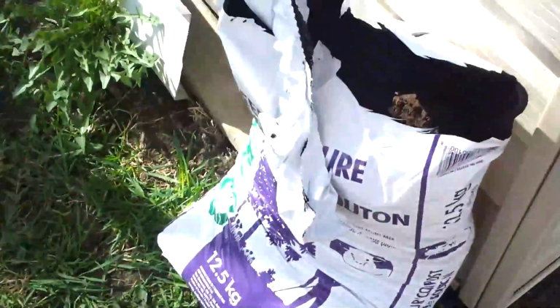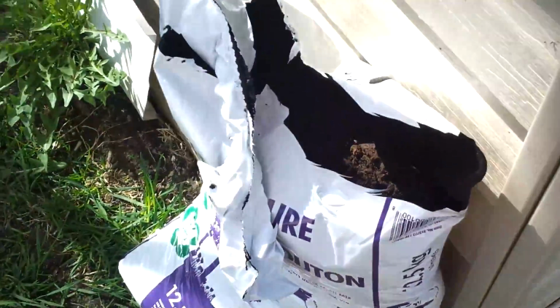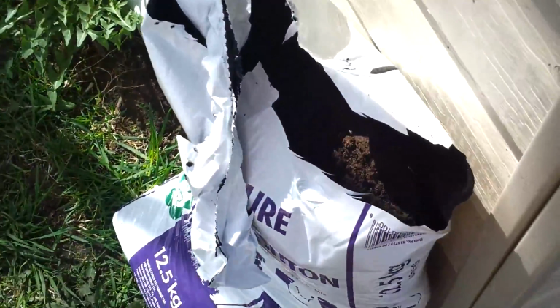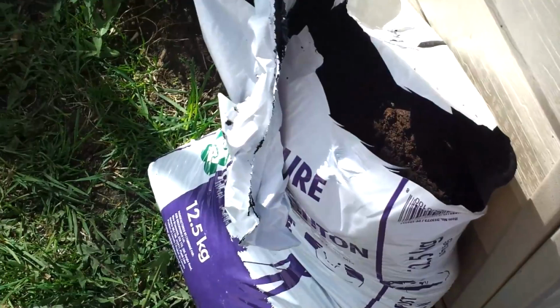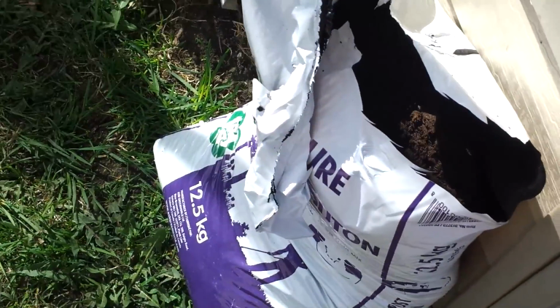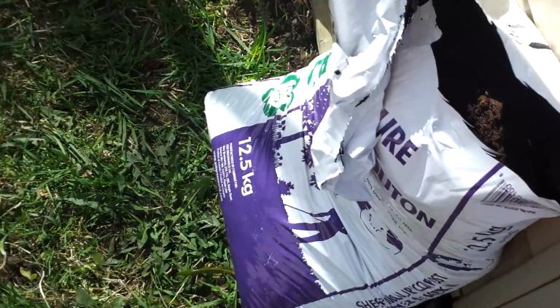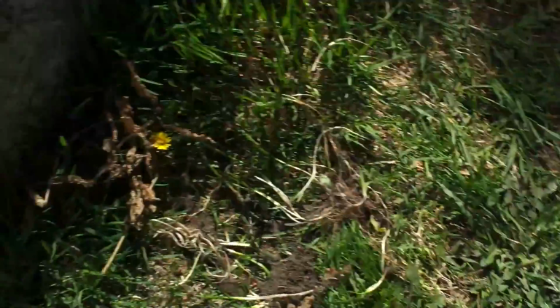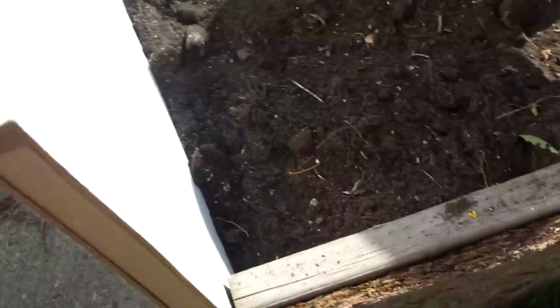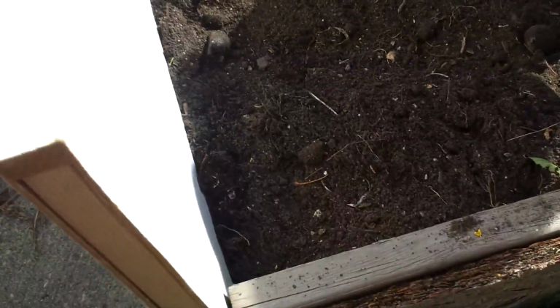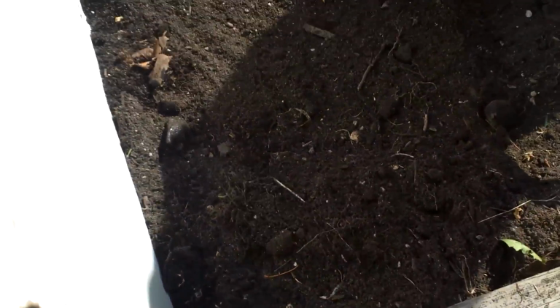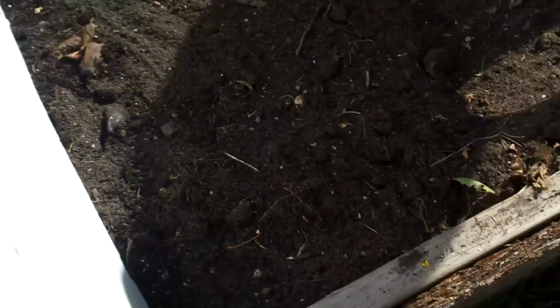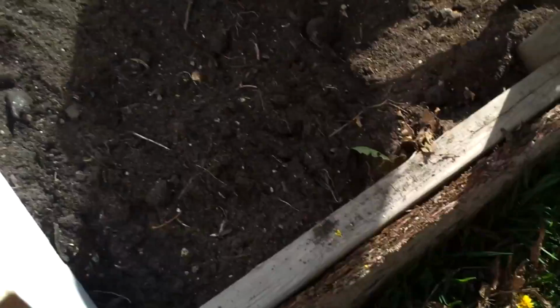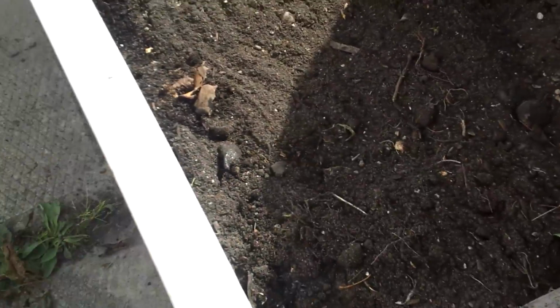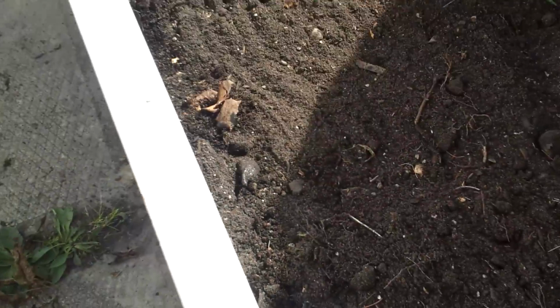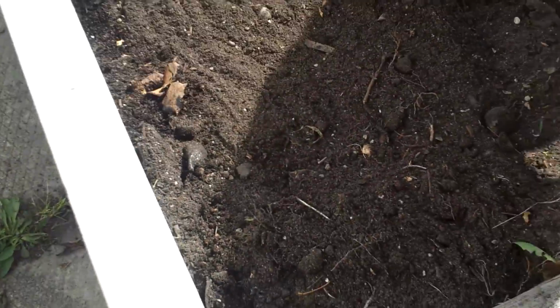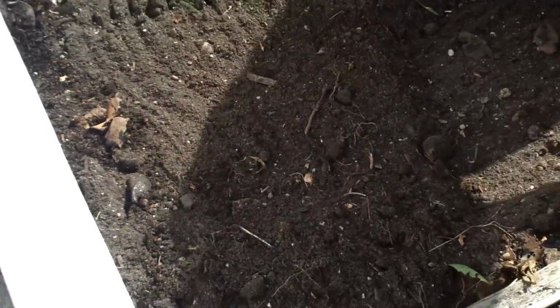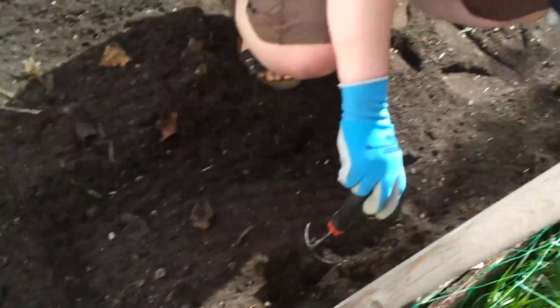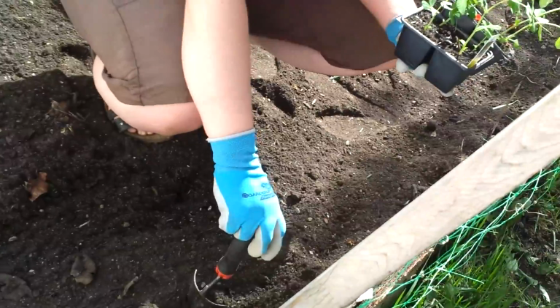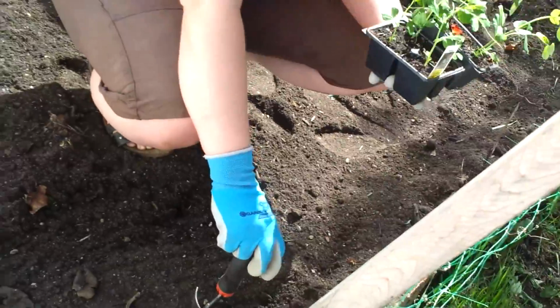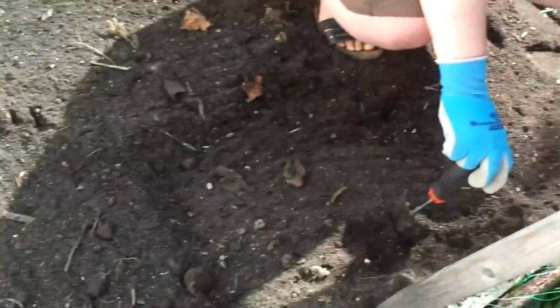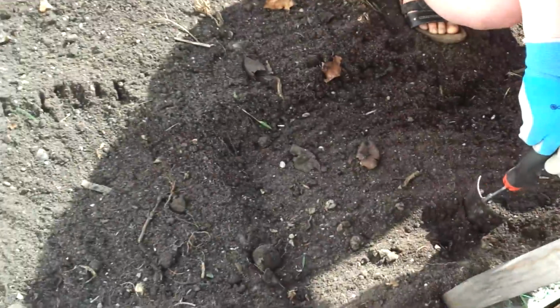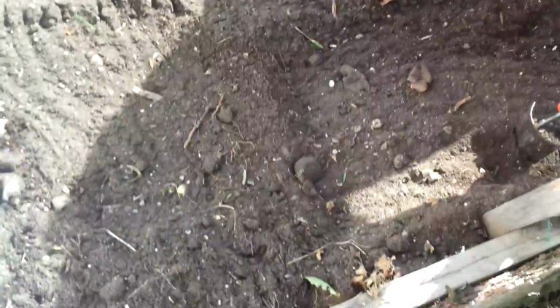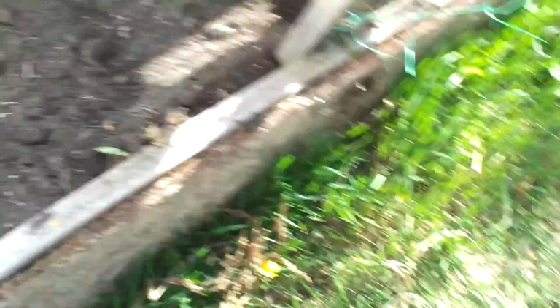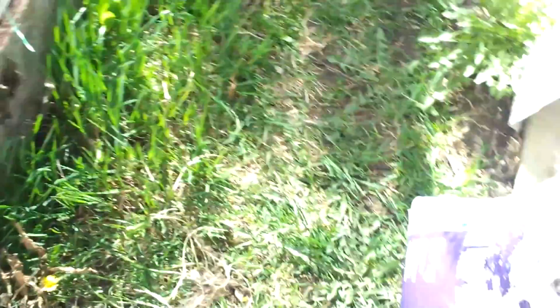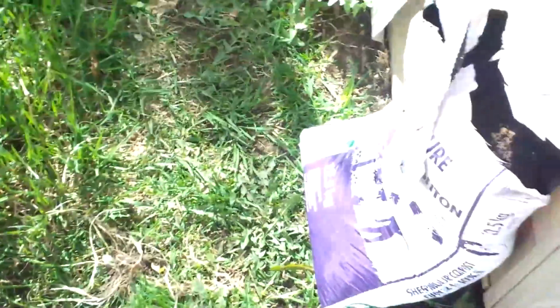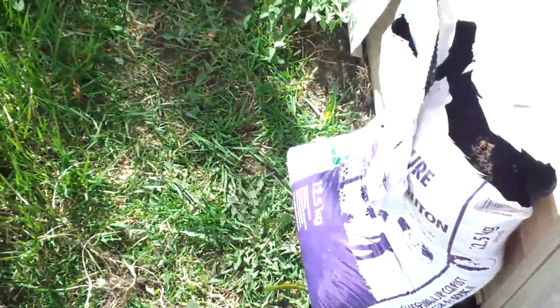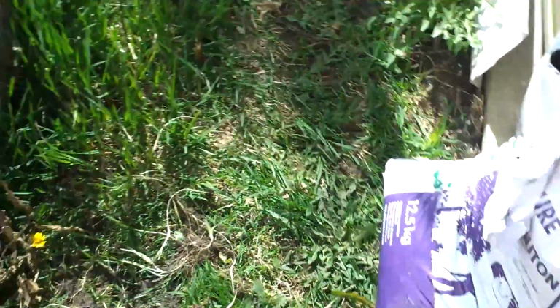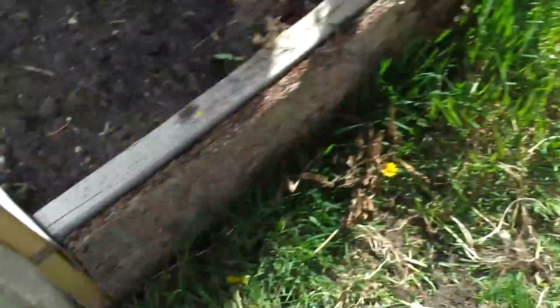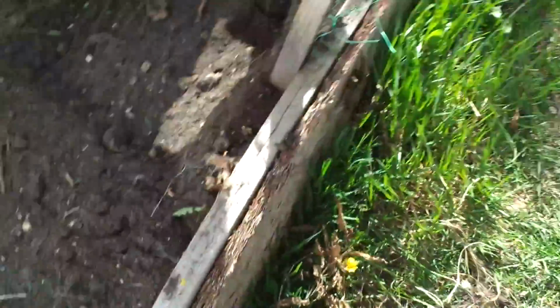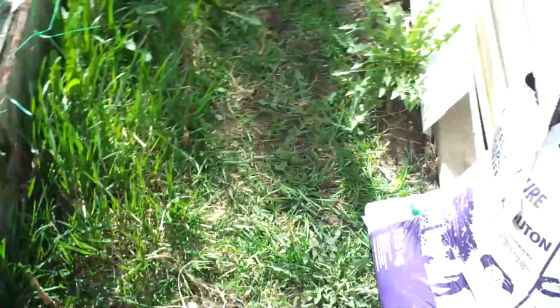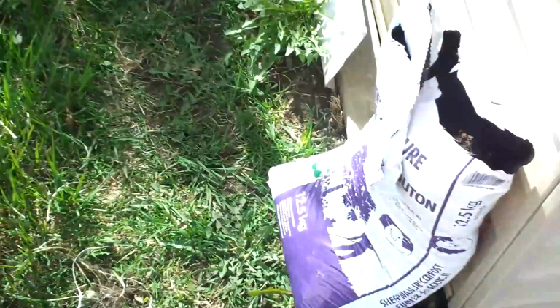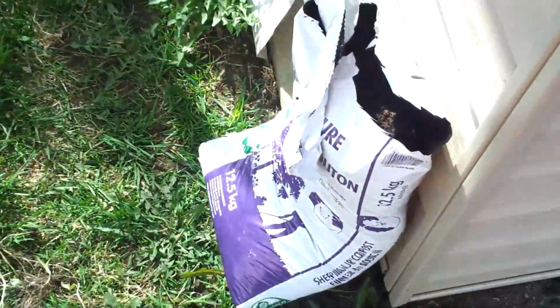What we'll do is just dig a little hole, put the poop in, then put the plant in the hole, and then bury it up. Let me show you how it's done.